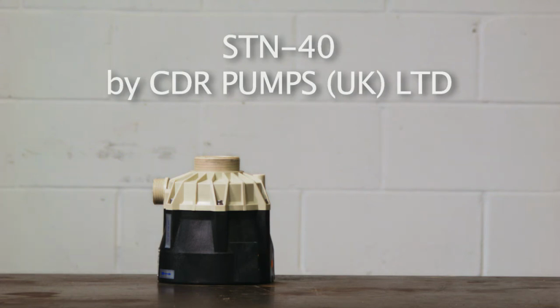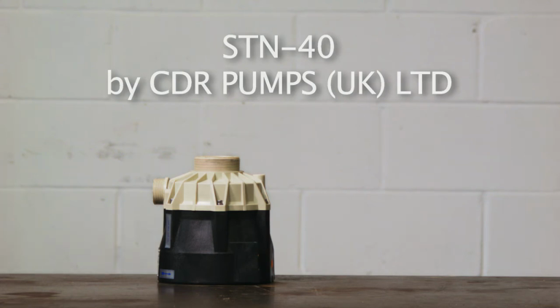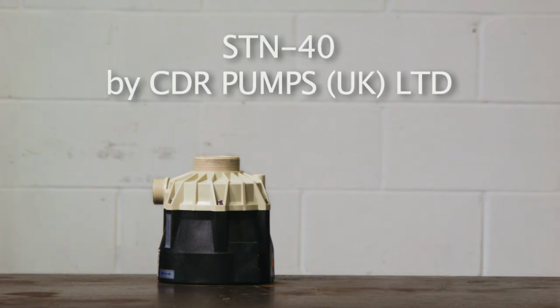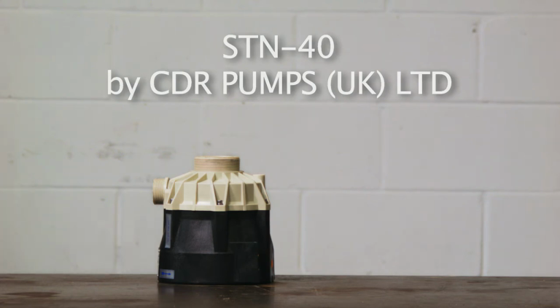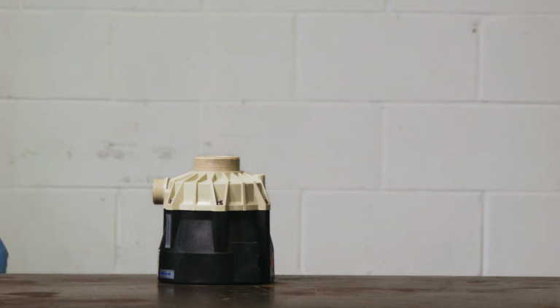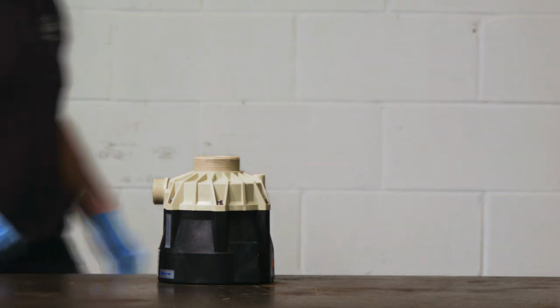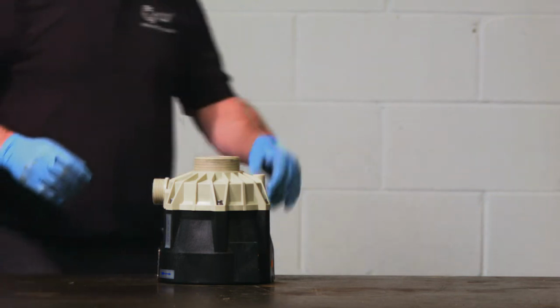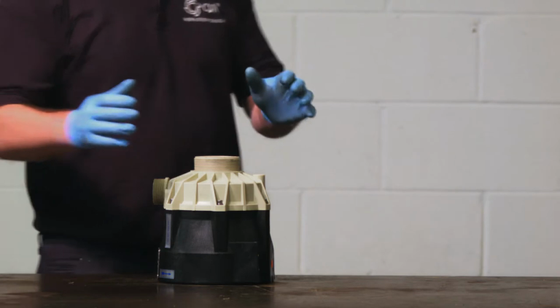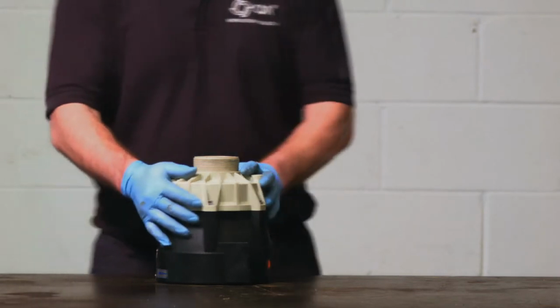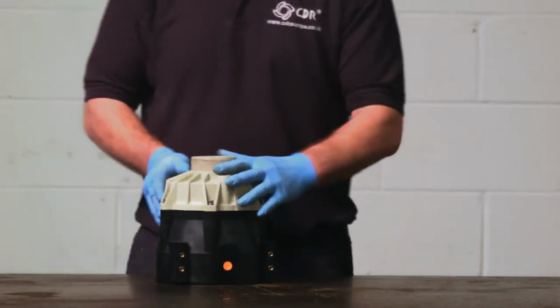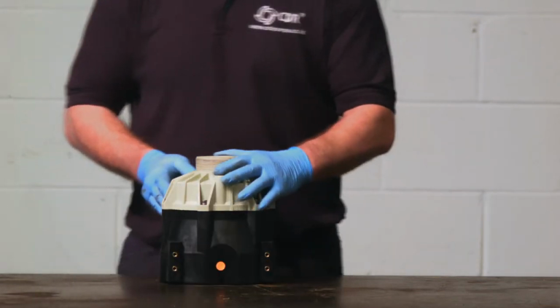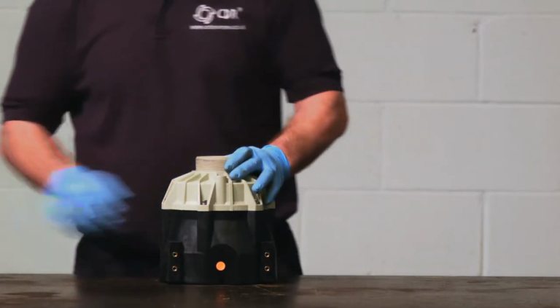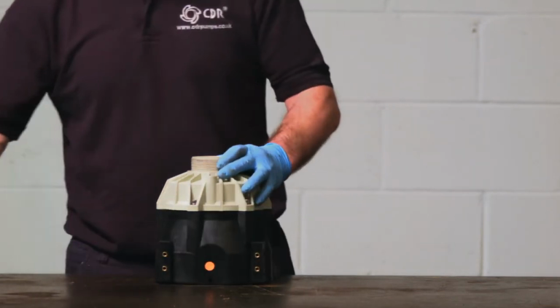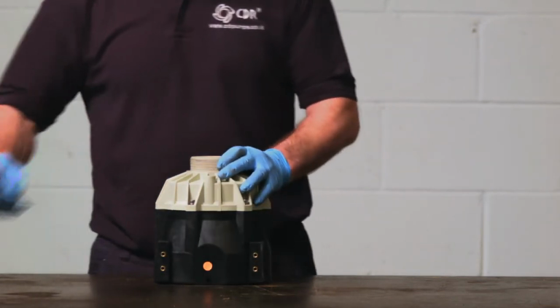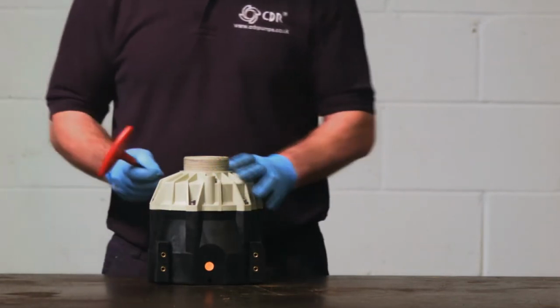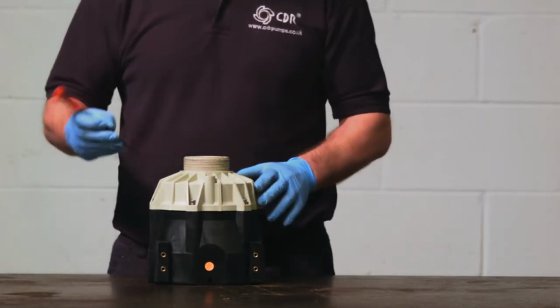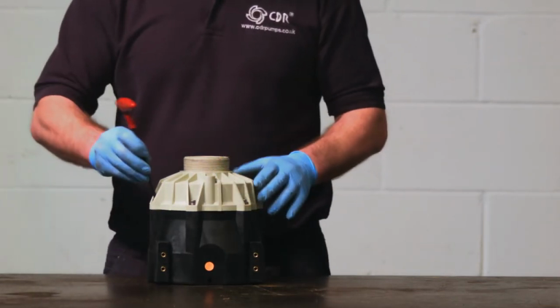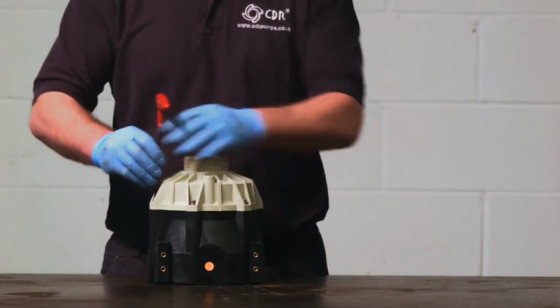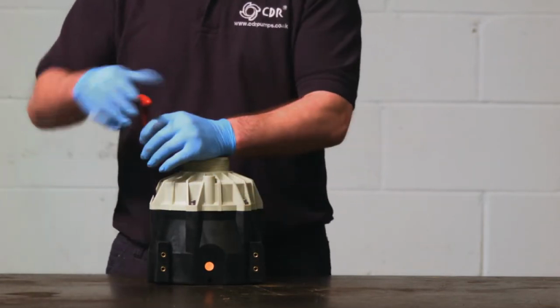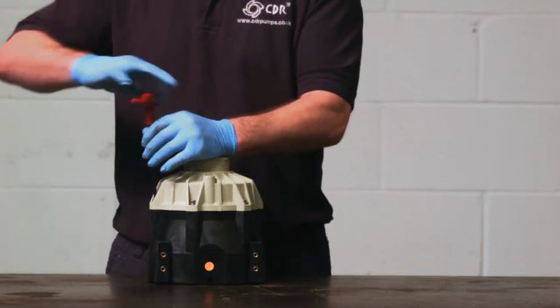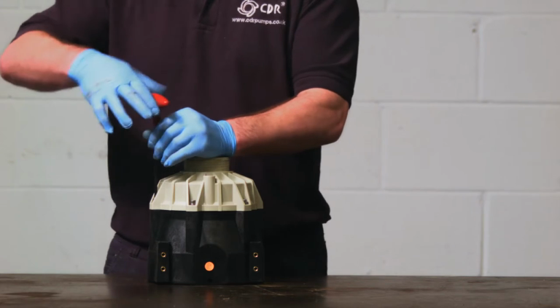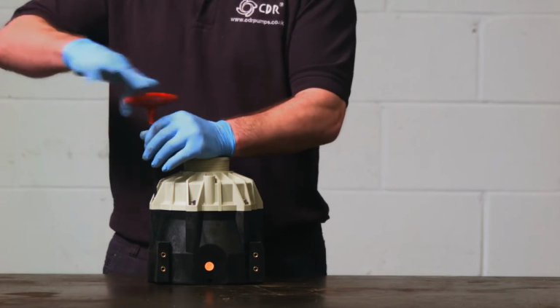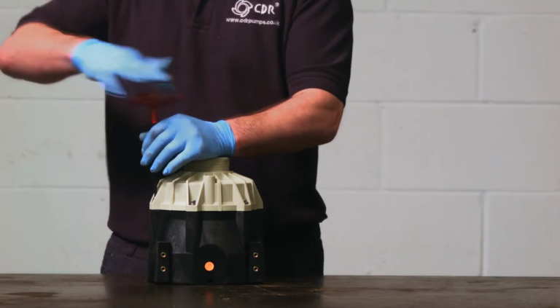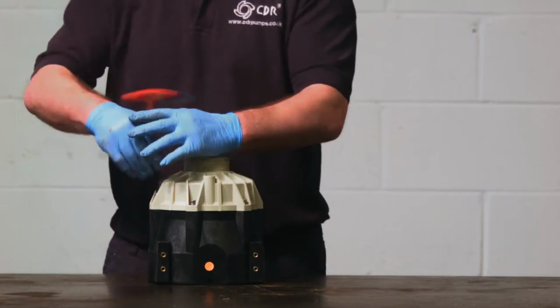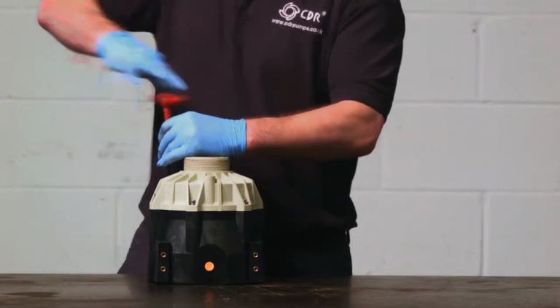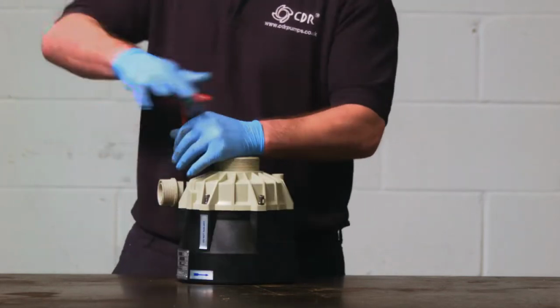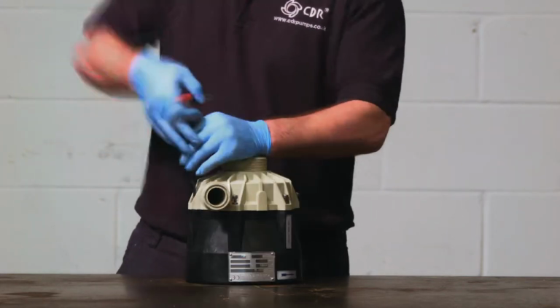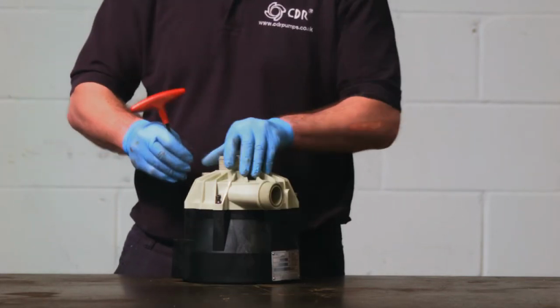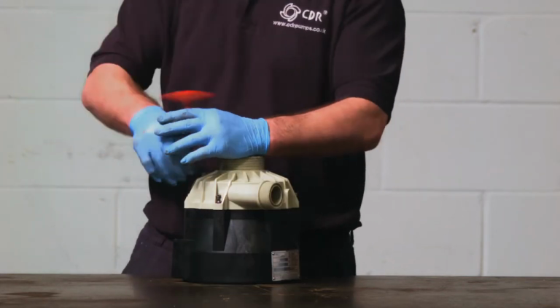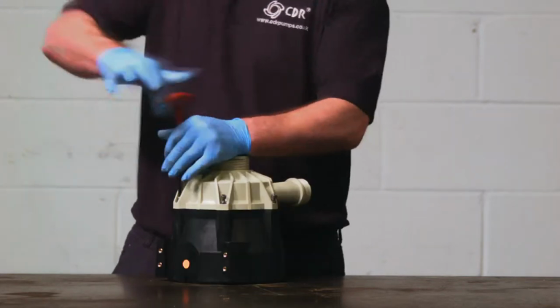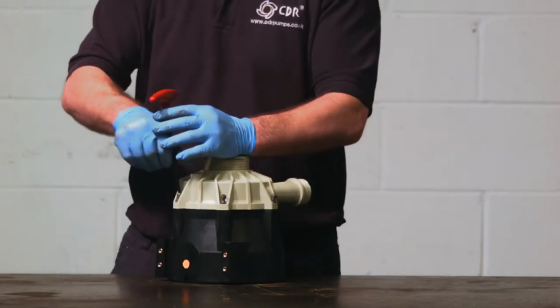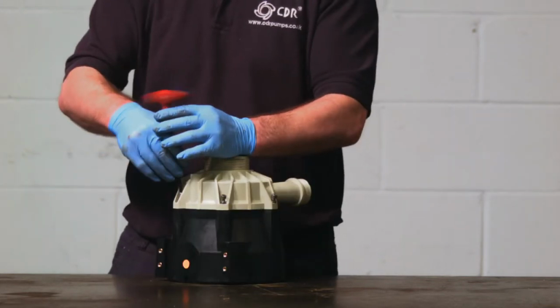When stripping down any pump, it is important to make sure that it is clean and free from all contaminants. To strip this pump, you firstly need to remove the six cap head screws and remove the casing.